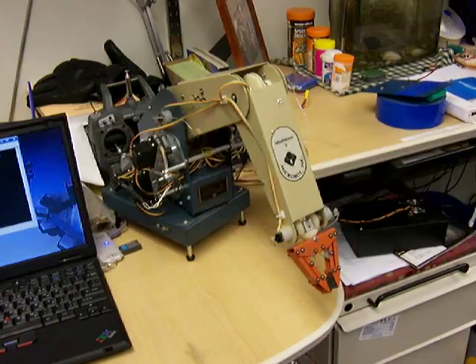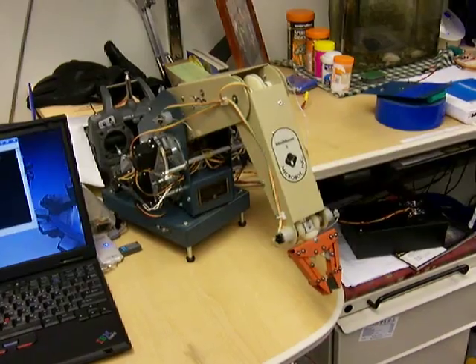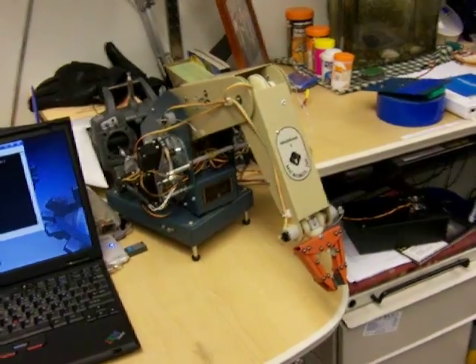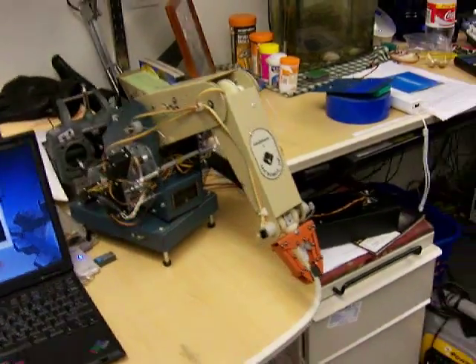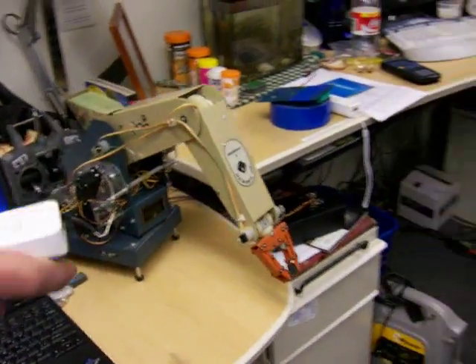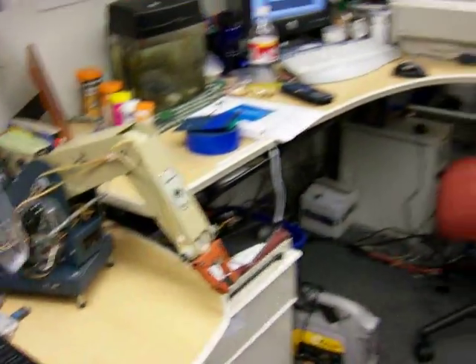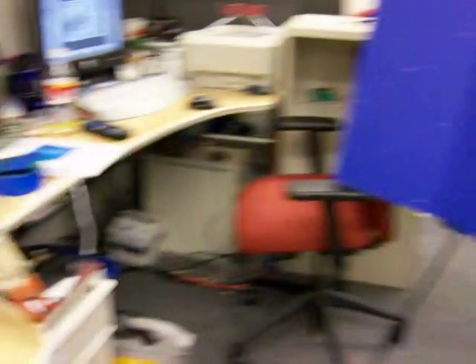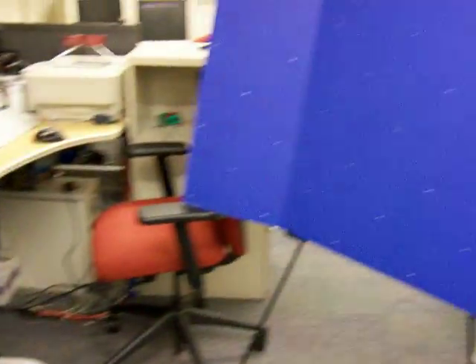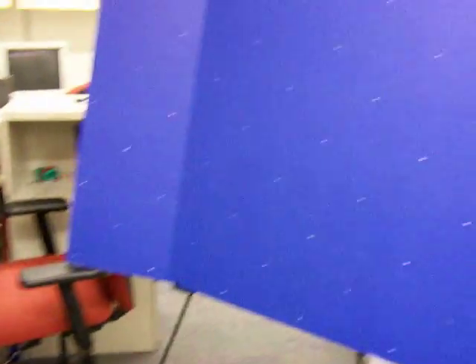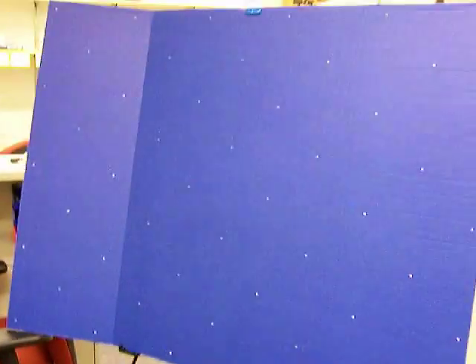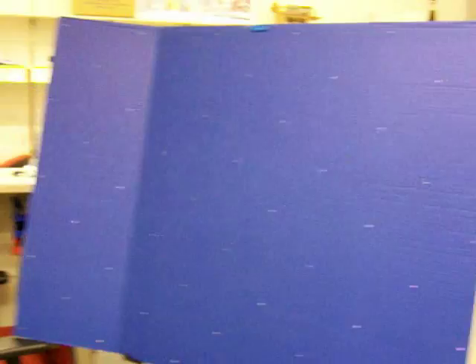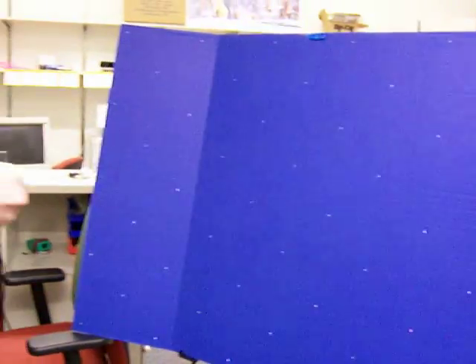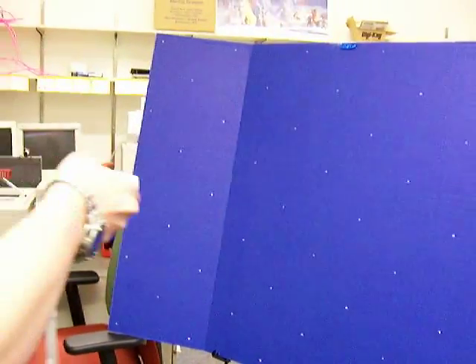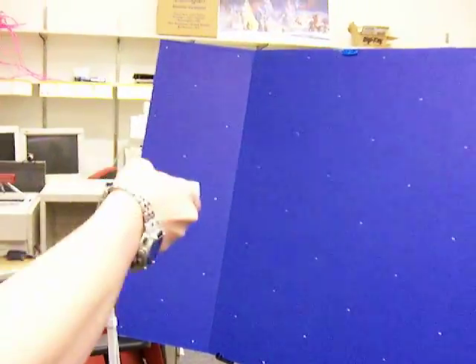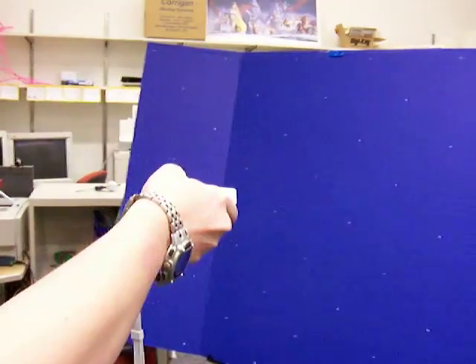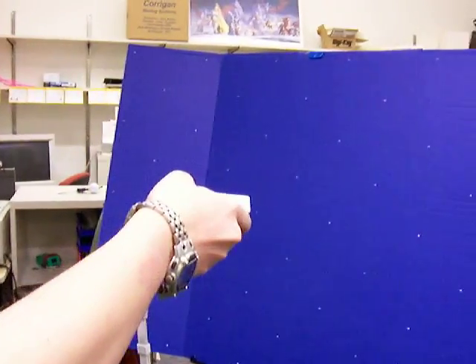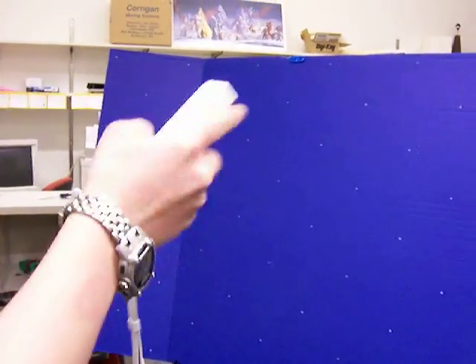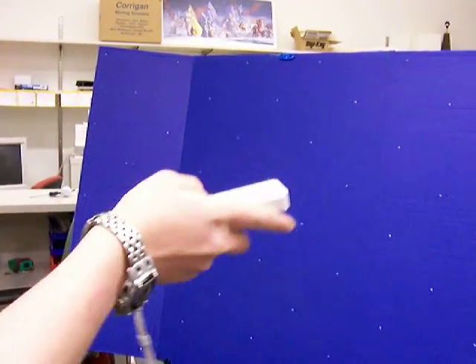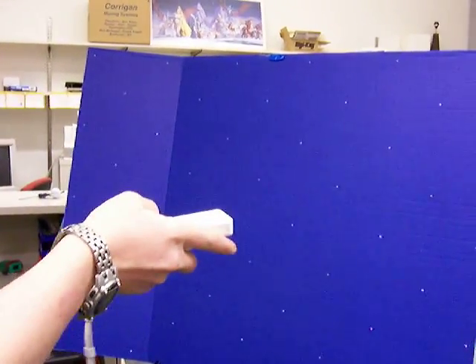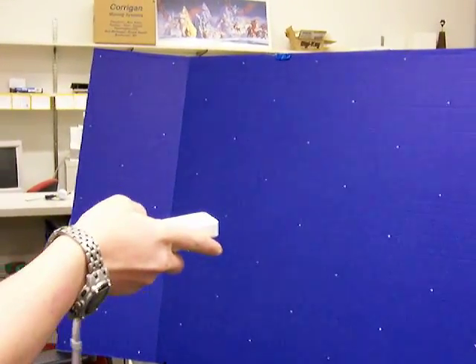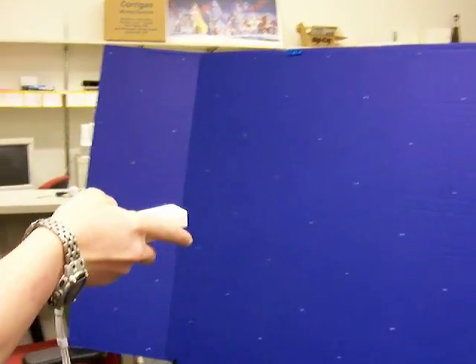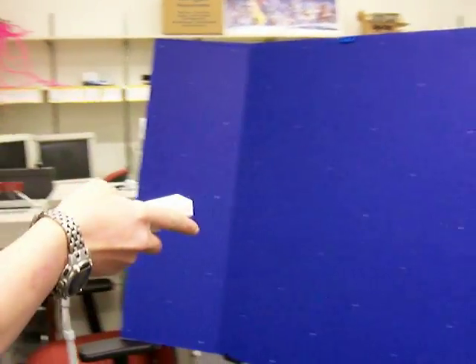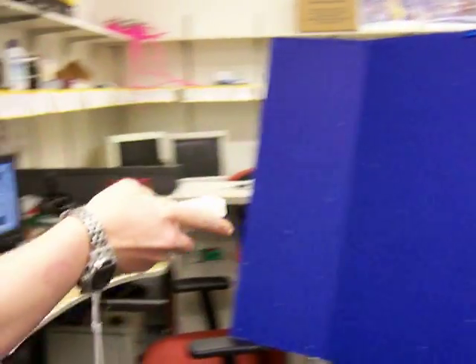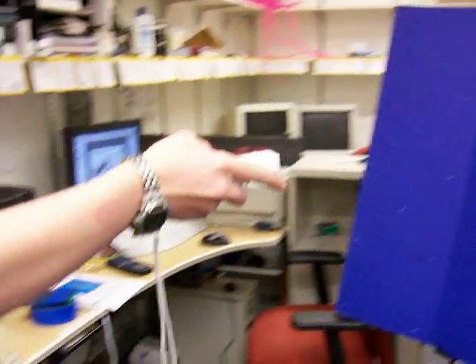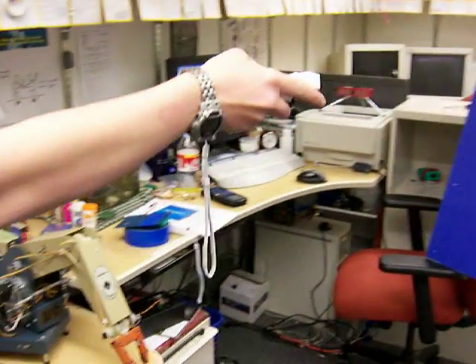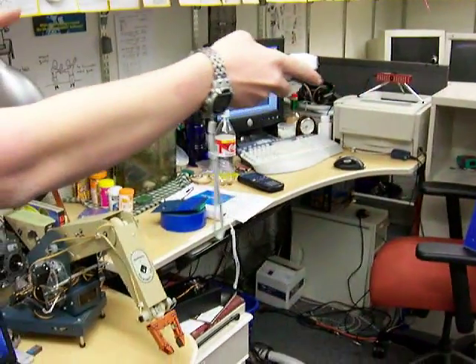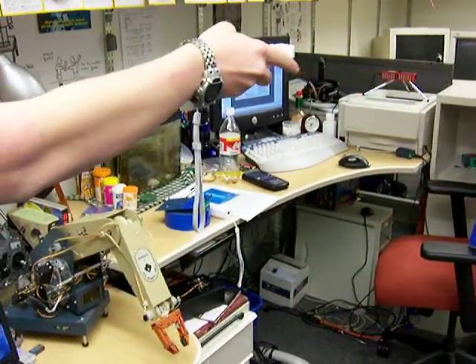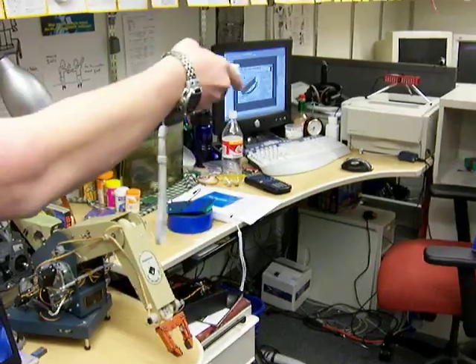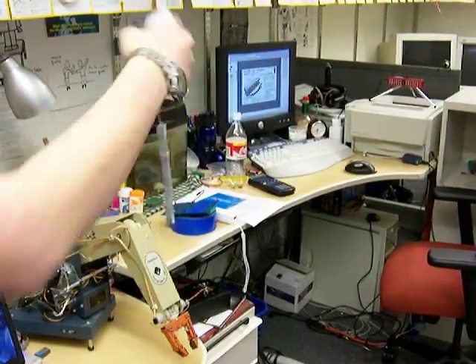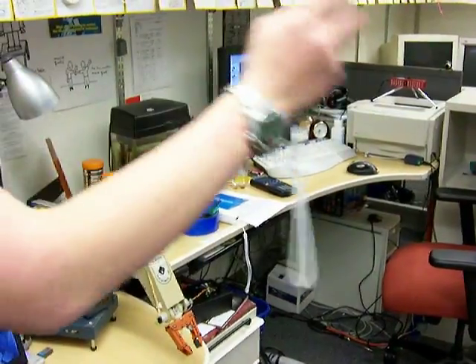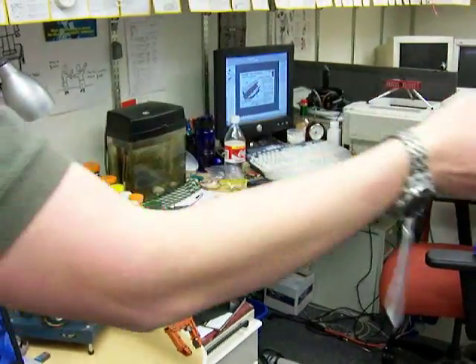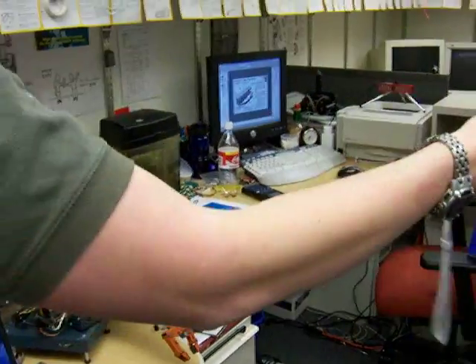In addition to all that, we use a sensor bar to control the yaw — the rotation about the vertical axis of the entire arm. And over there we have our world's largest sensor bar.